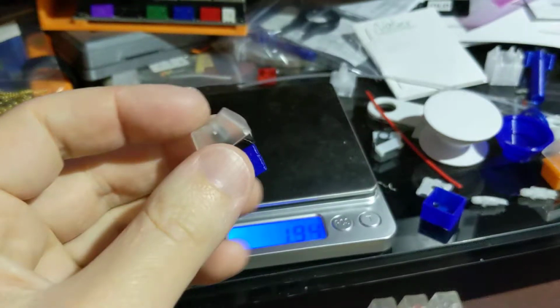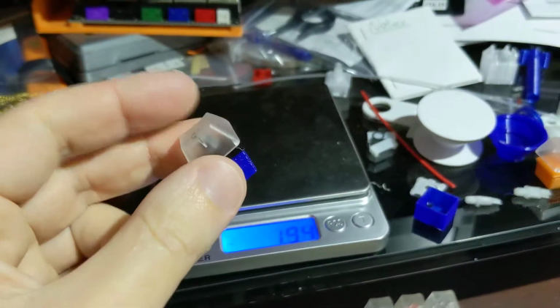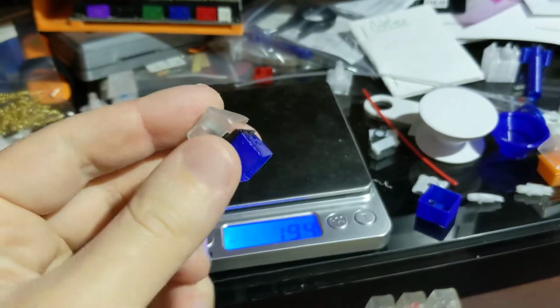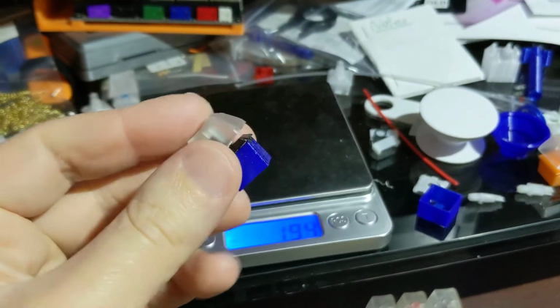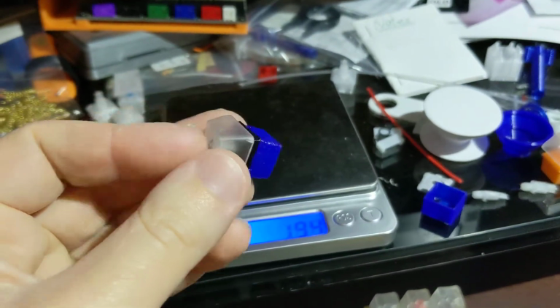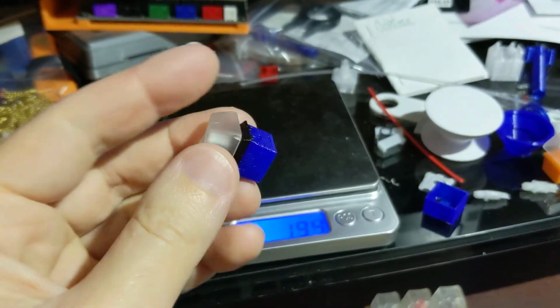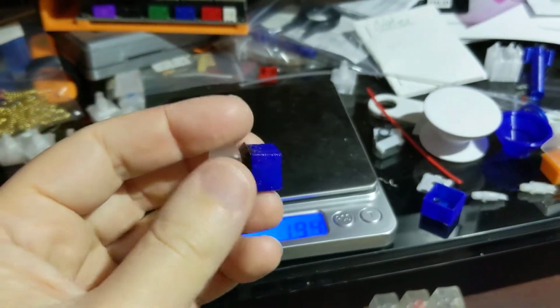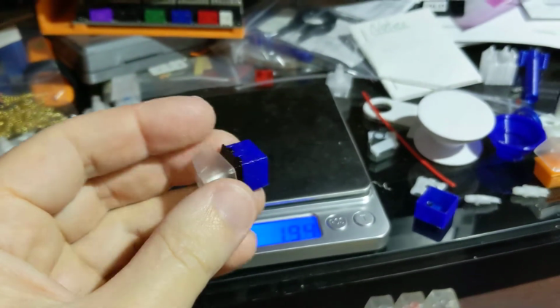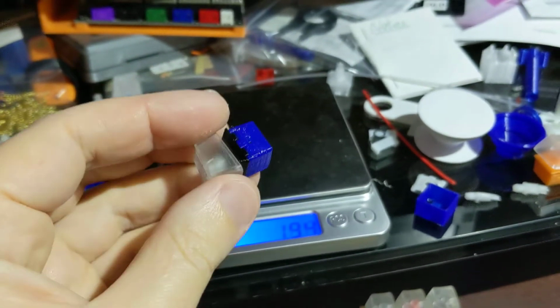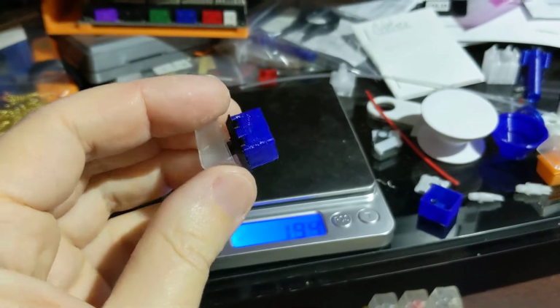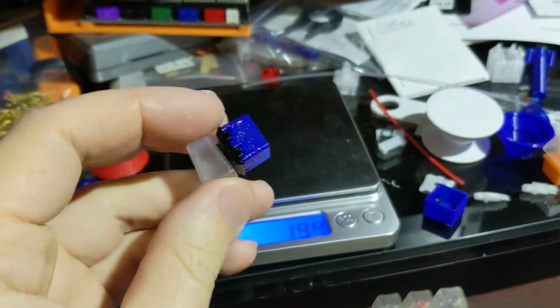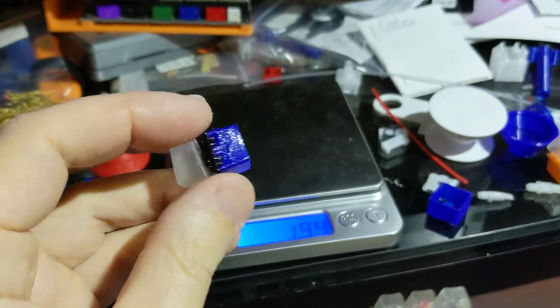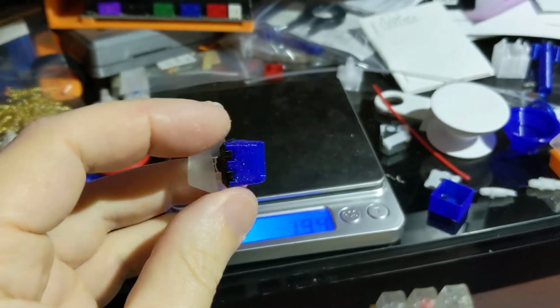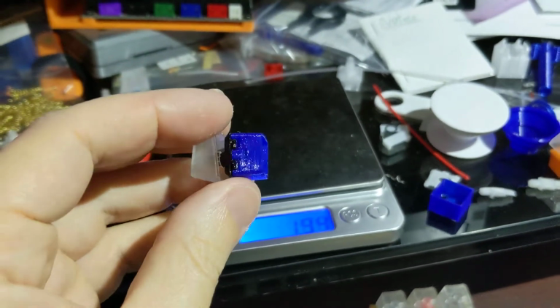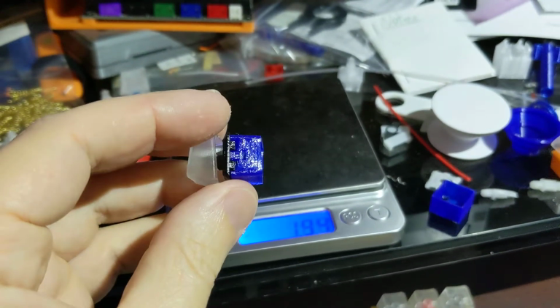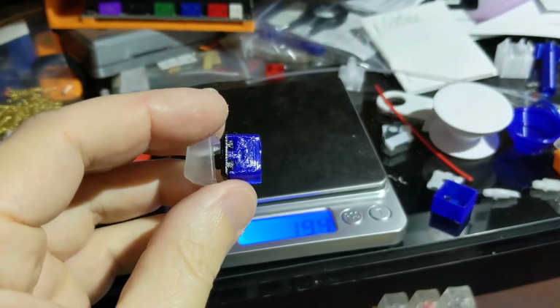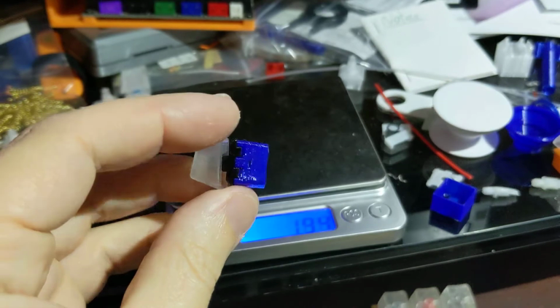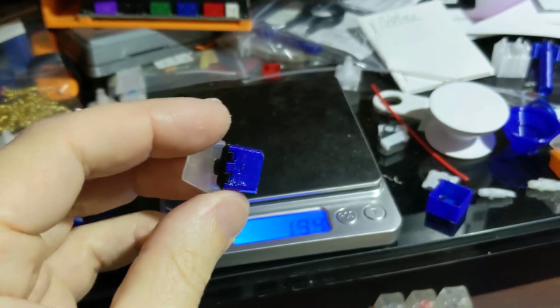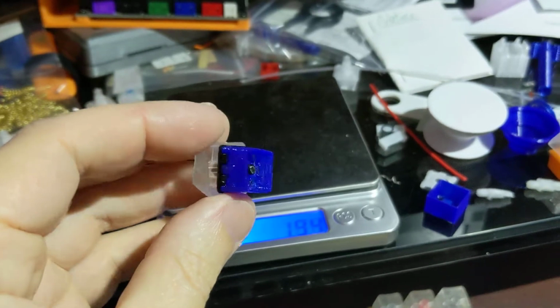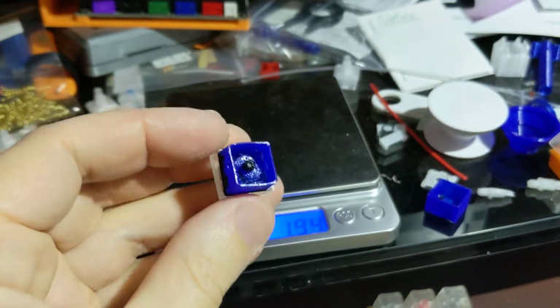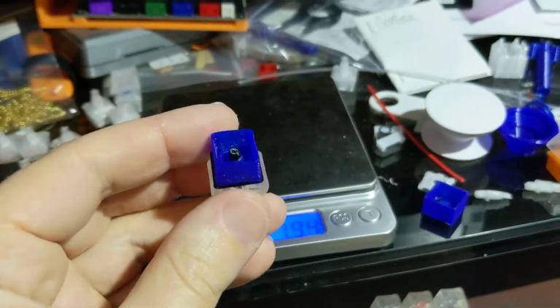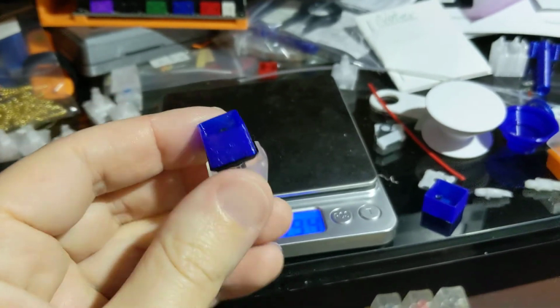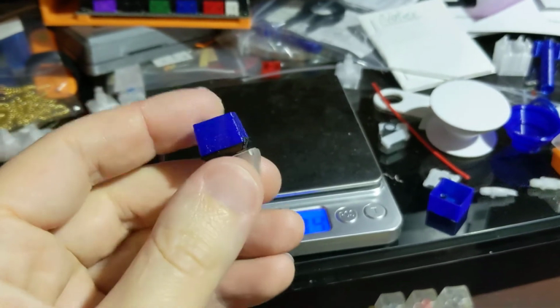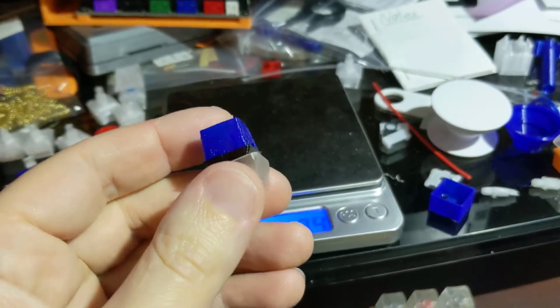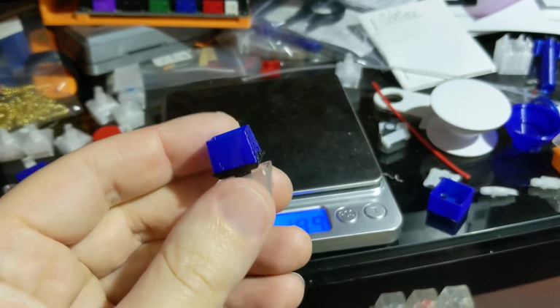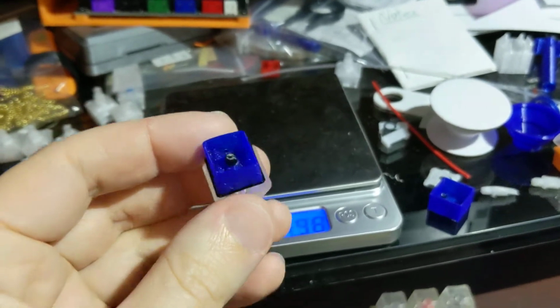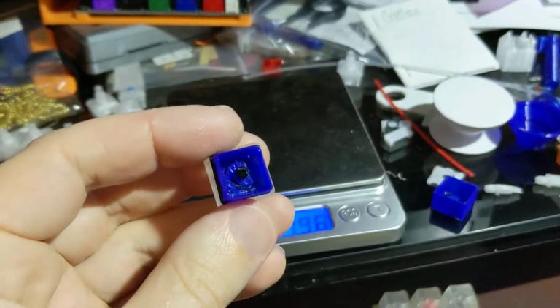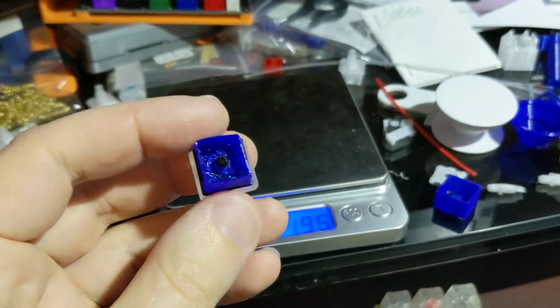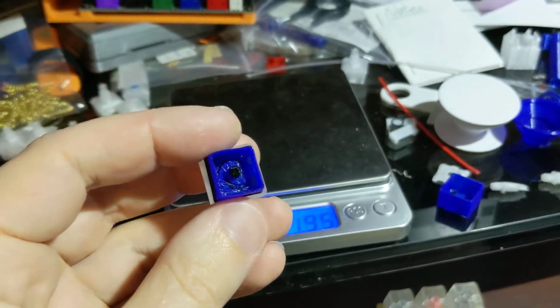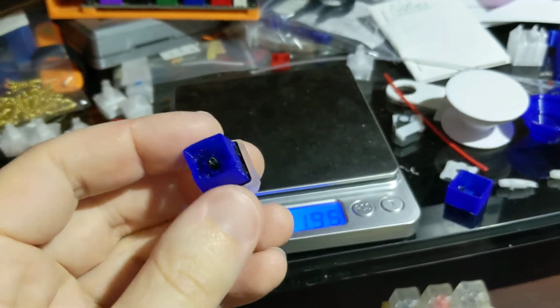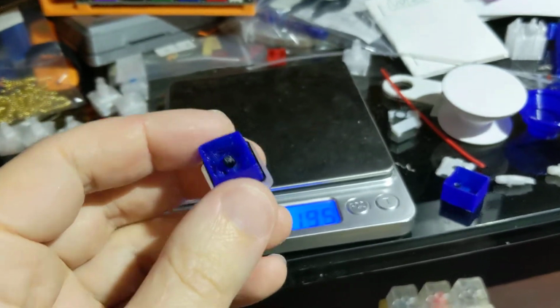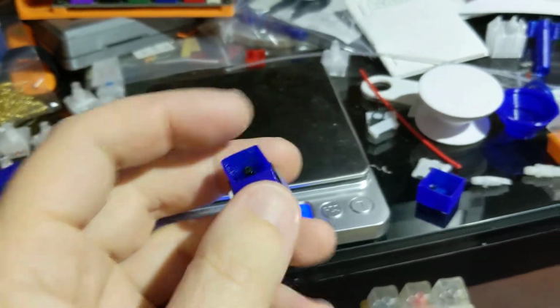Just for fun, I had the NinjaFlex loaded, so I thought I'd print out an entire Switch body in NinjaFlex just to see how it would go.